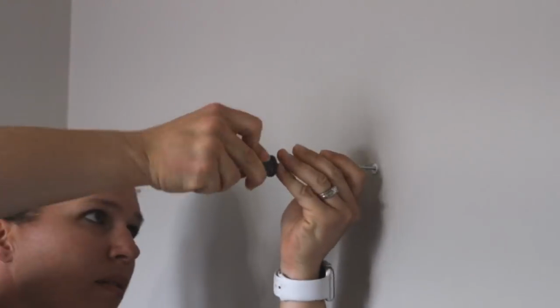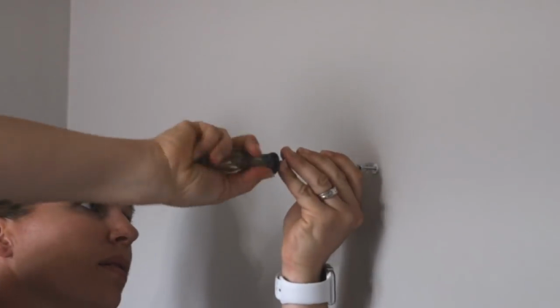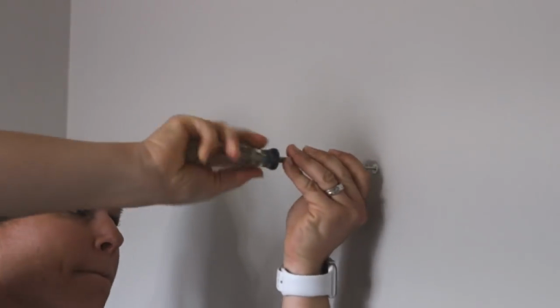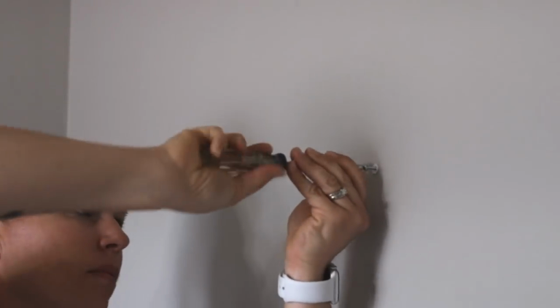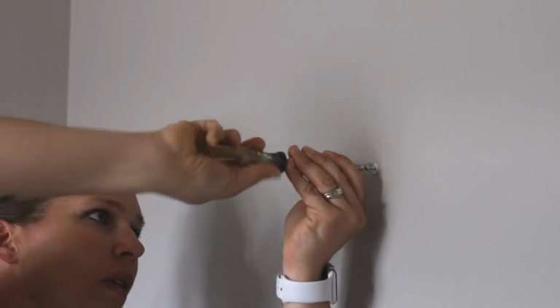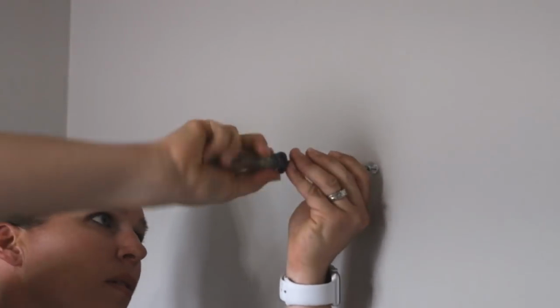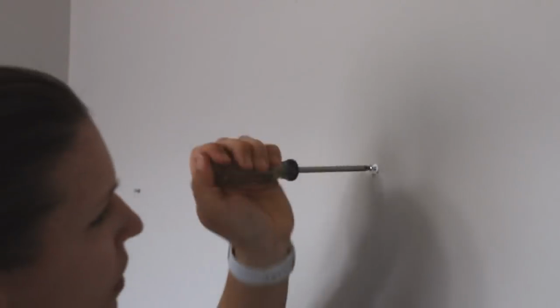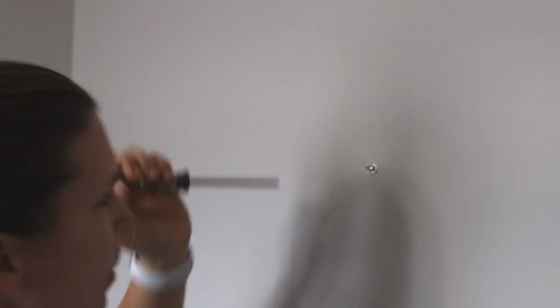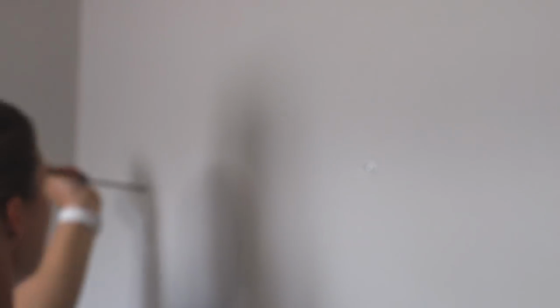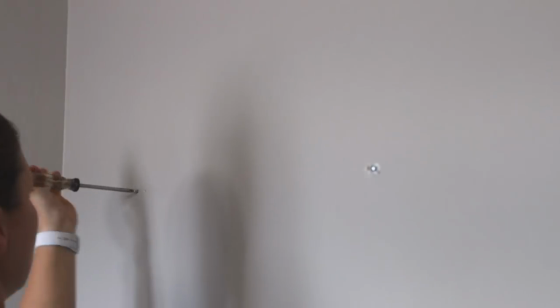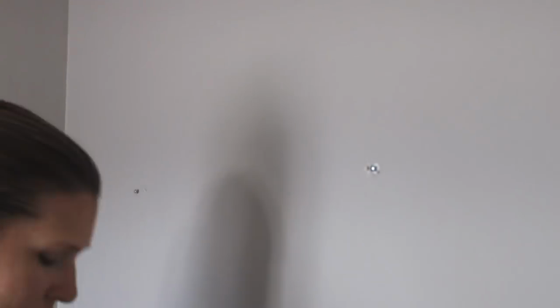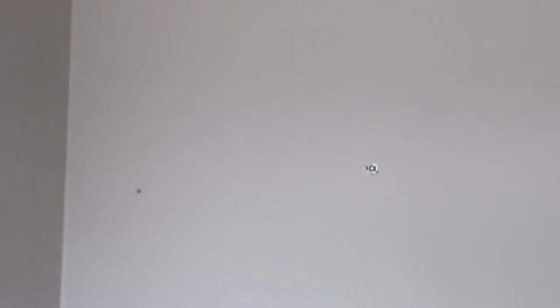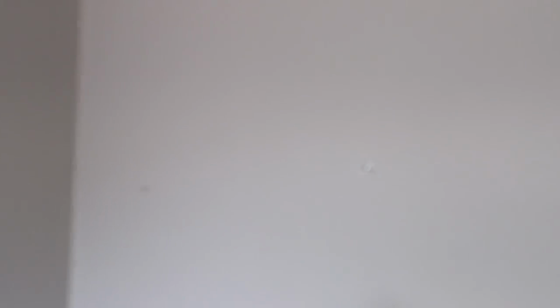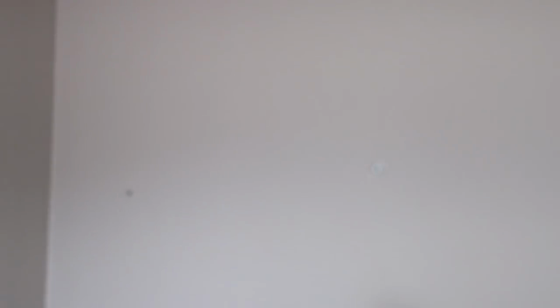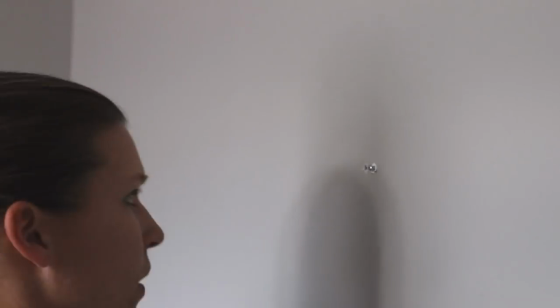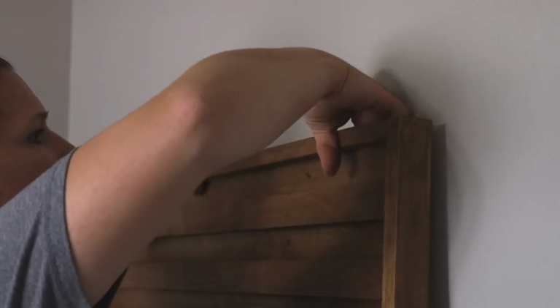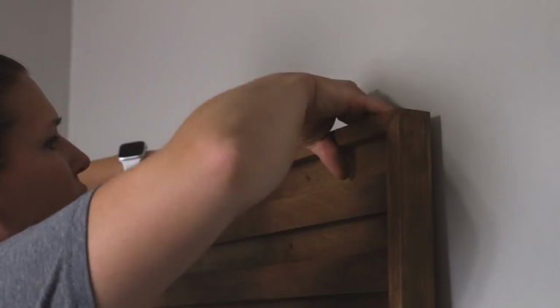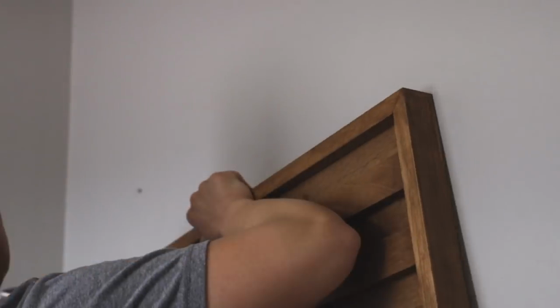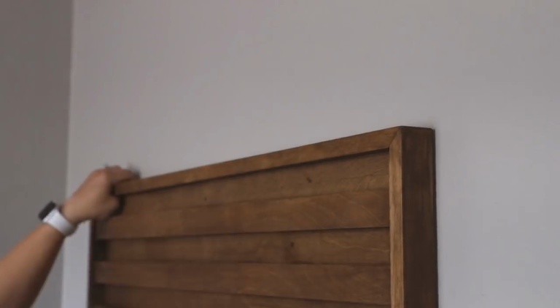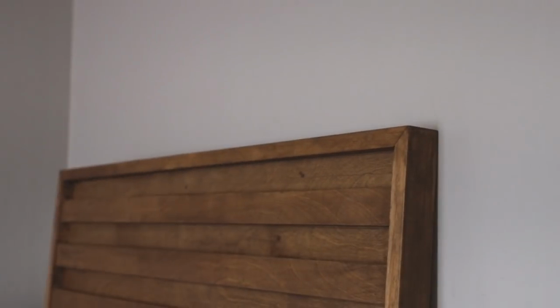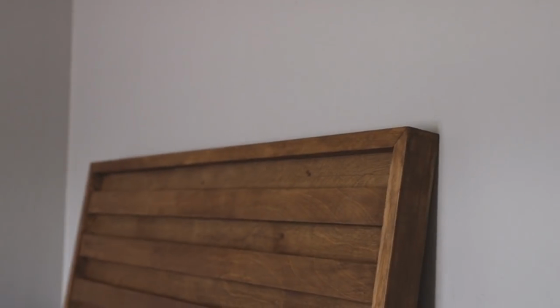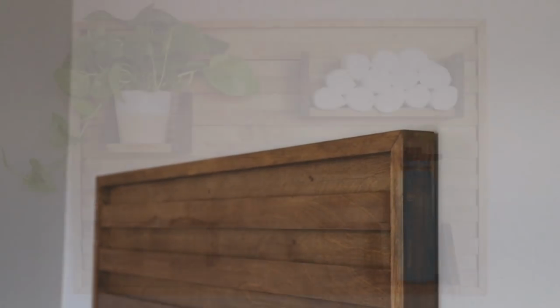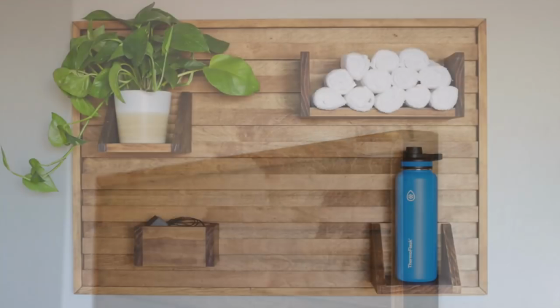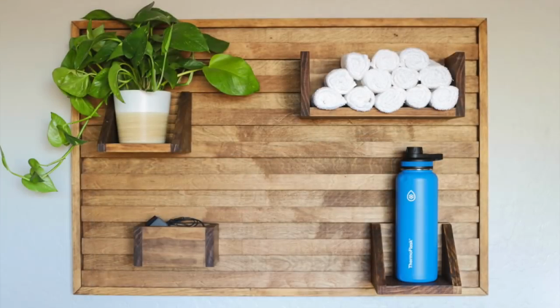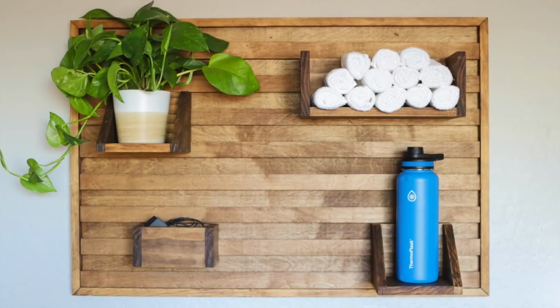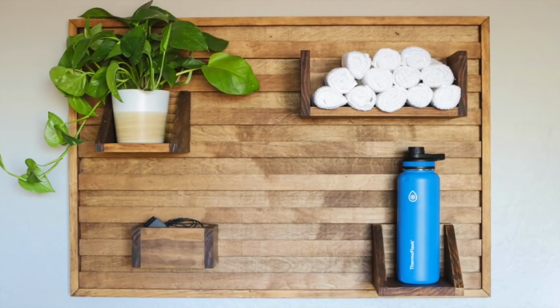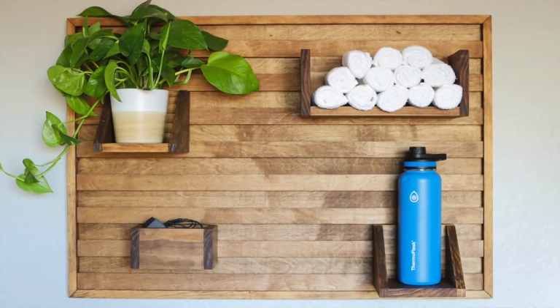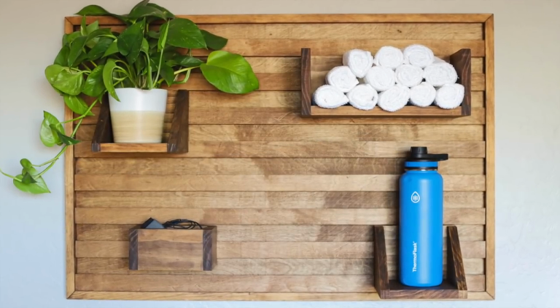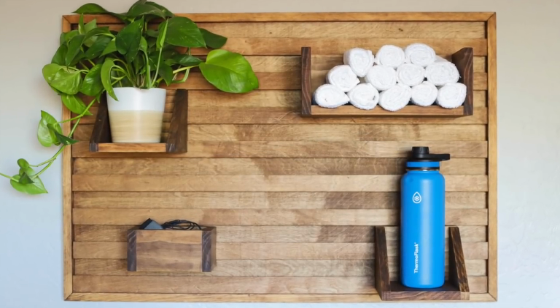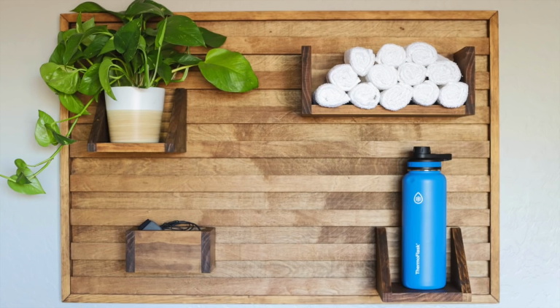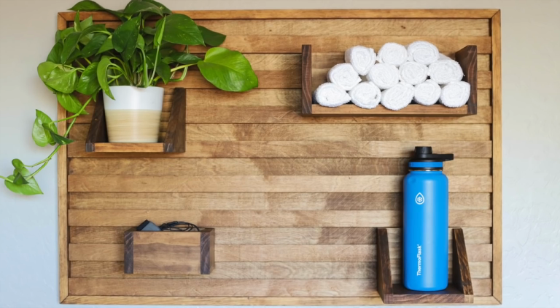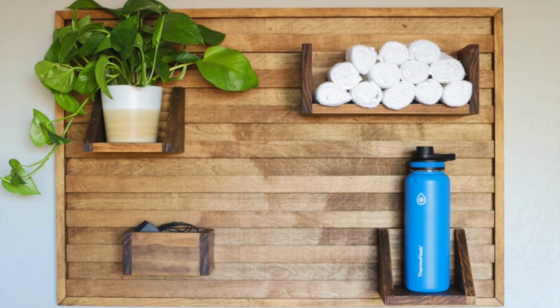I installed the D-ring hooks to the back of the wall unit and then used drywall anchors and screws to hang it securely on the wall. I then loaded it up with the organizers and it was ready to go for my next spin class.